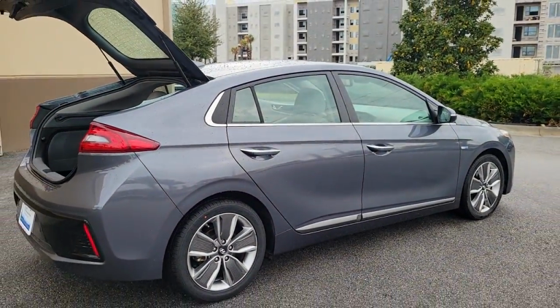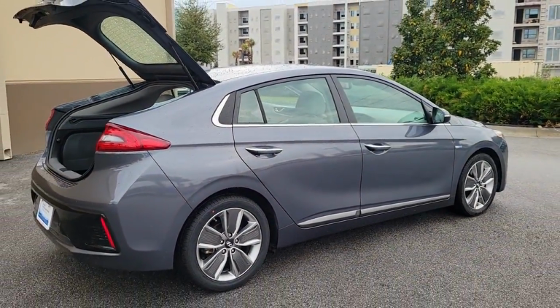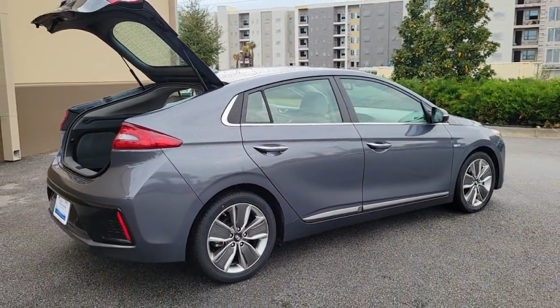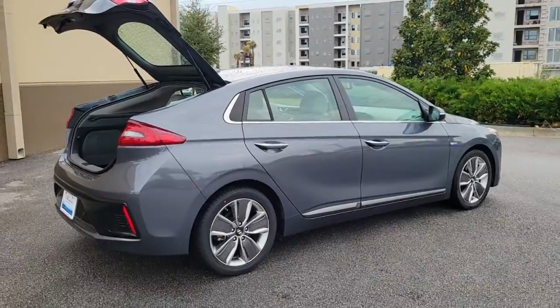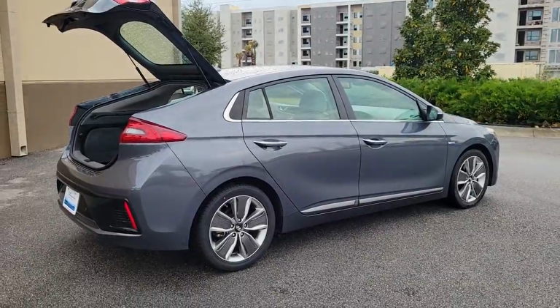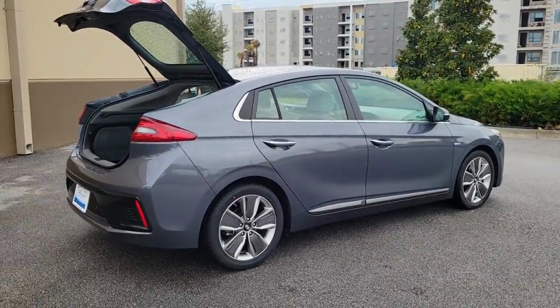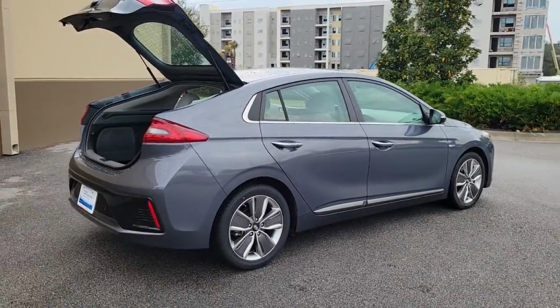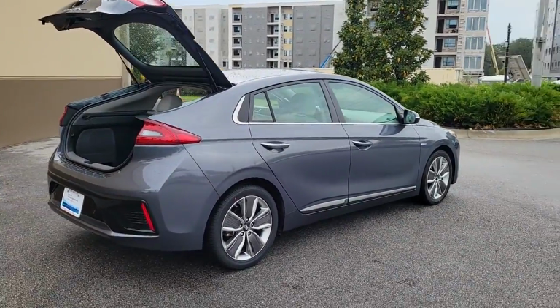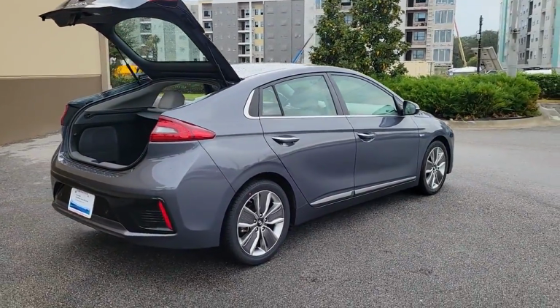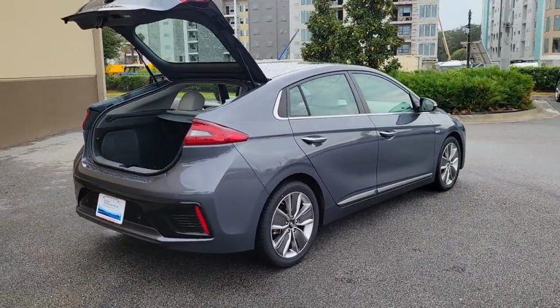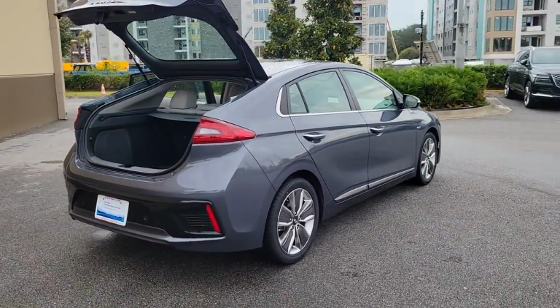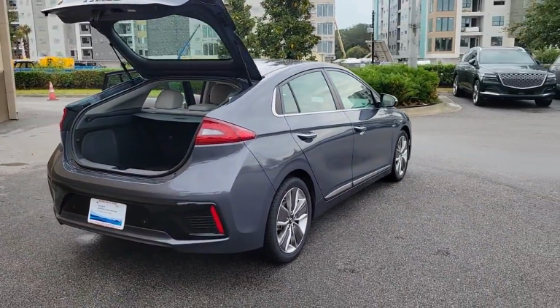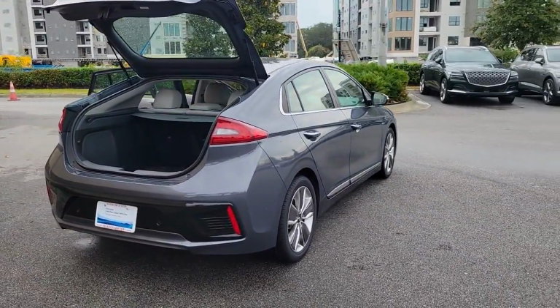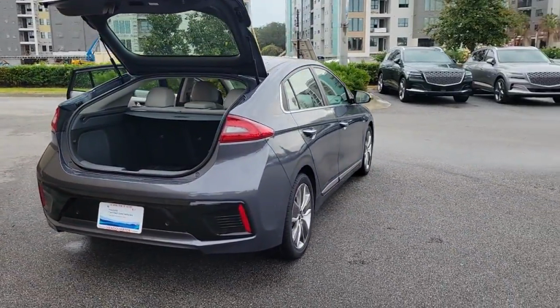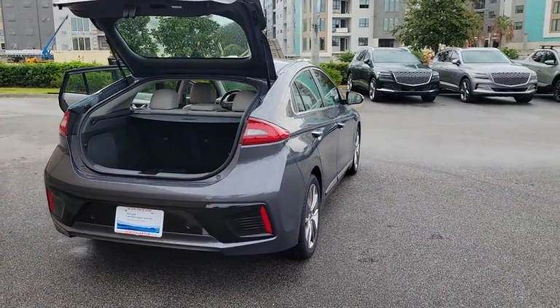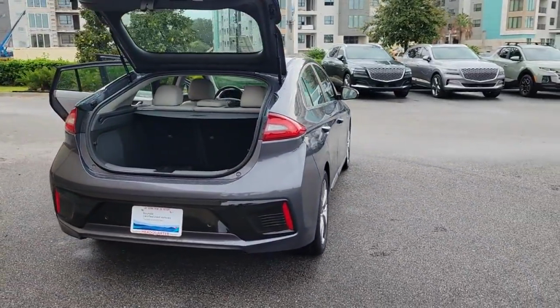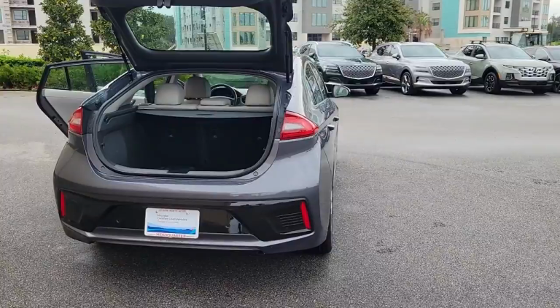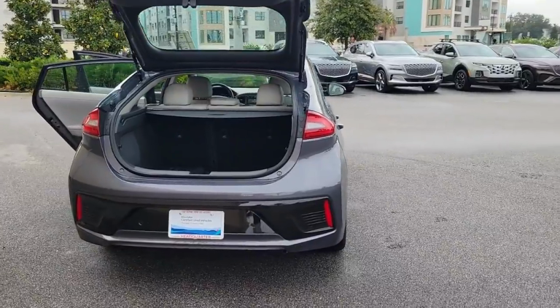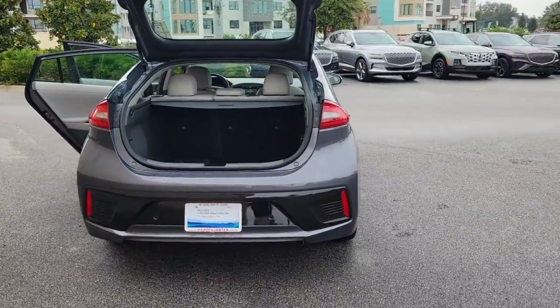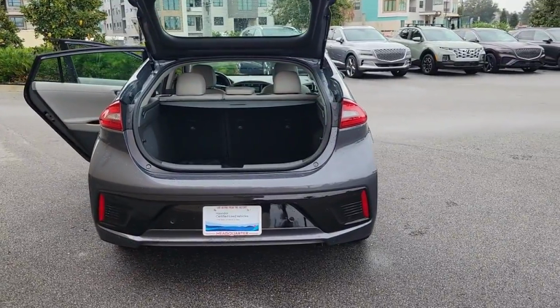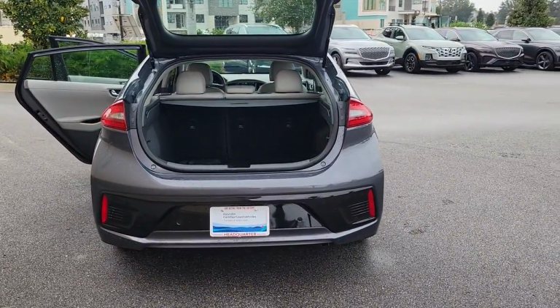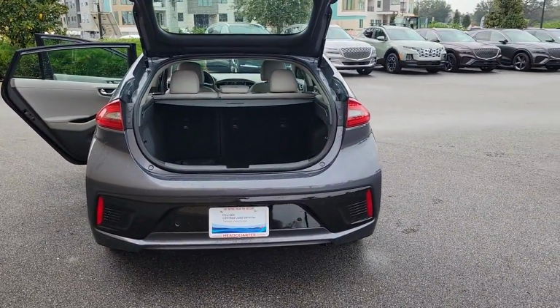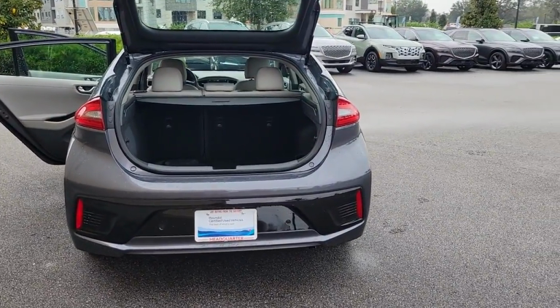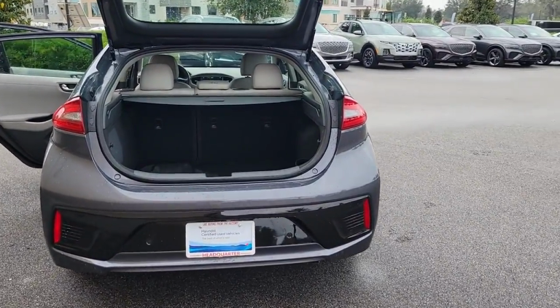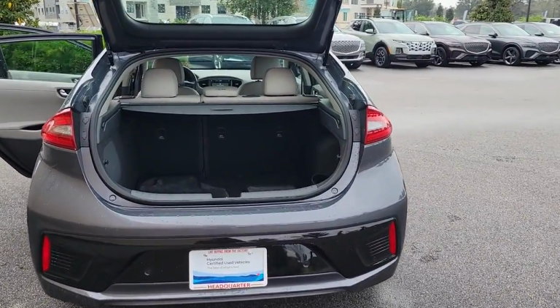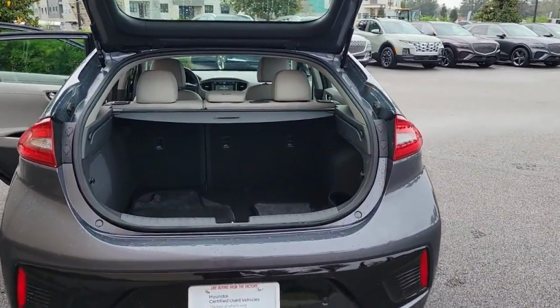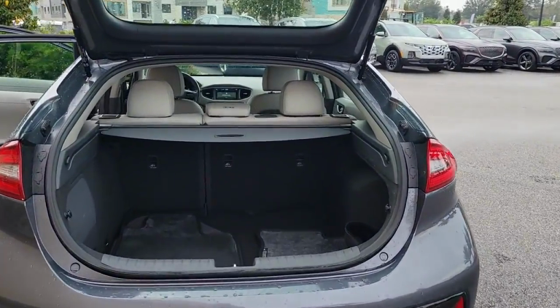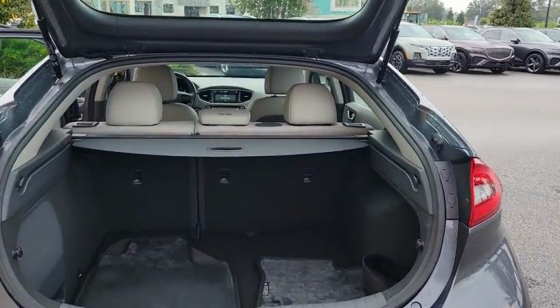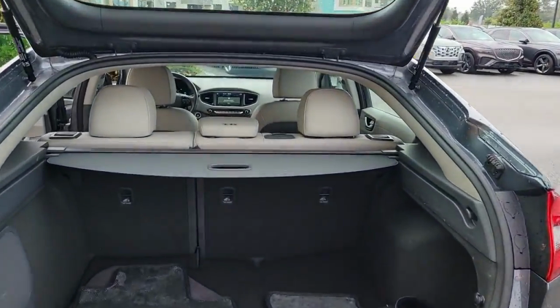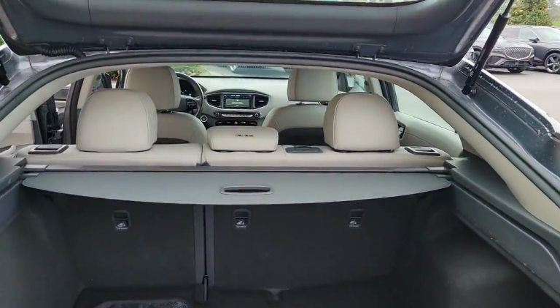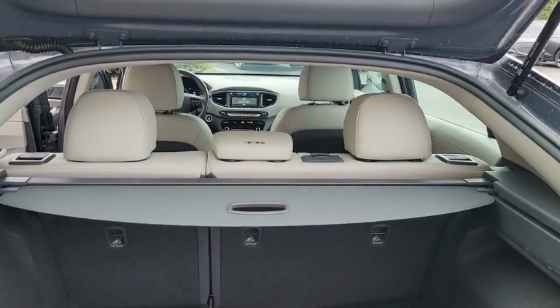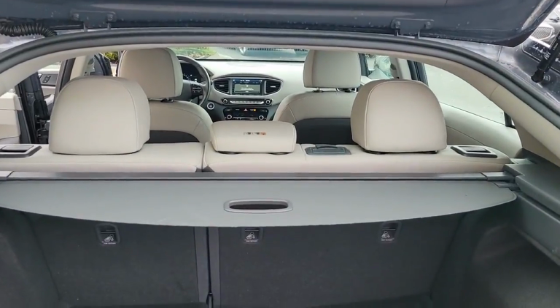Feel the energy of optimism every time you travel in this future-facing IONIQ plug-in hybrid. Treat yourself to a test drive today — our staff will toss you the keys and give you an outstanding customer experience.